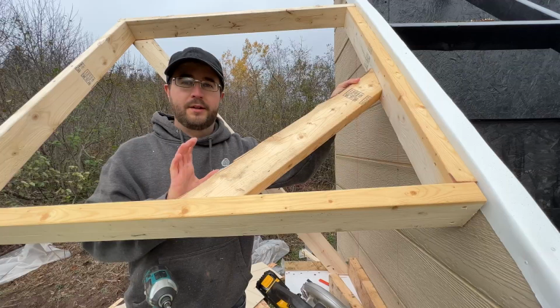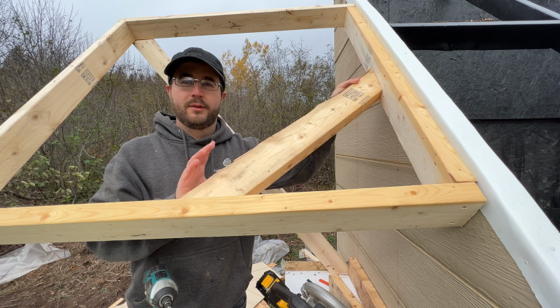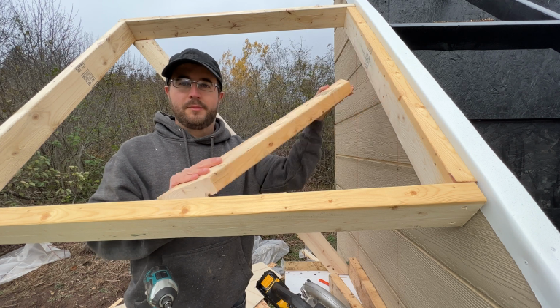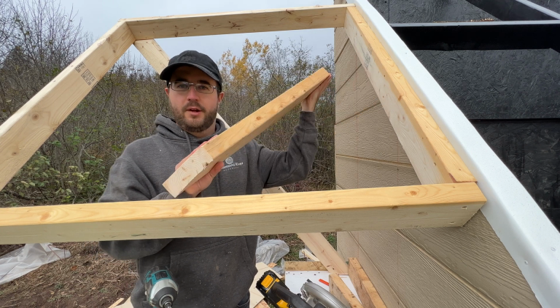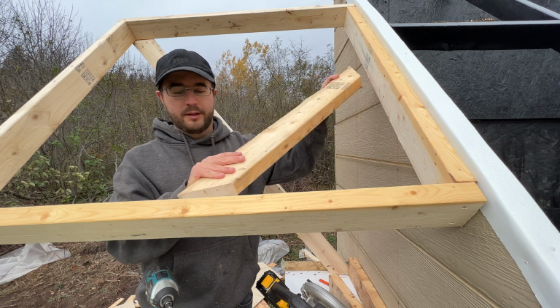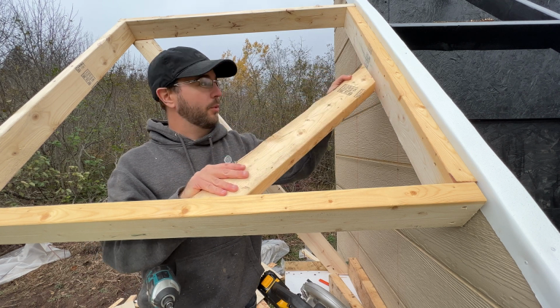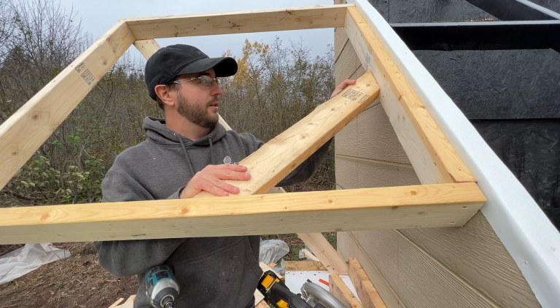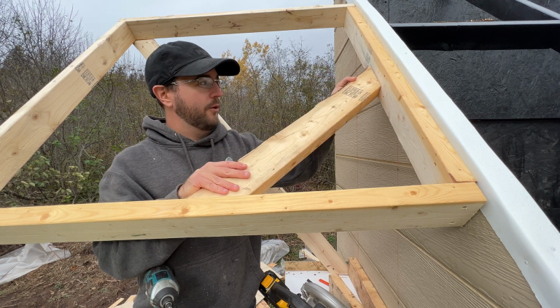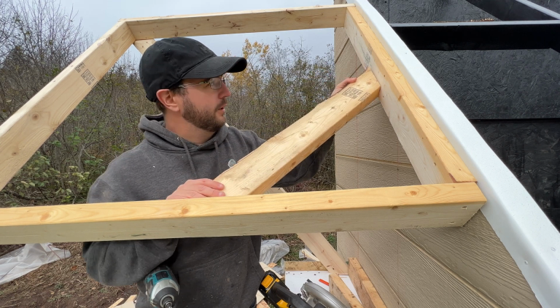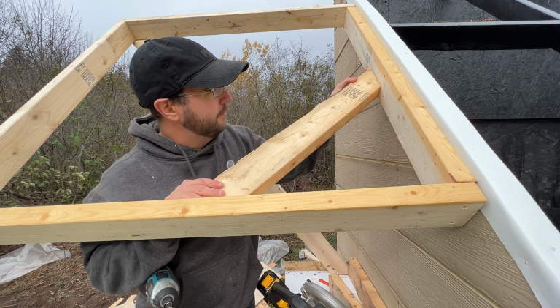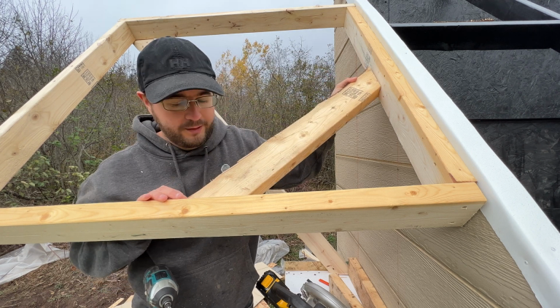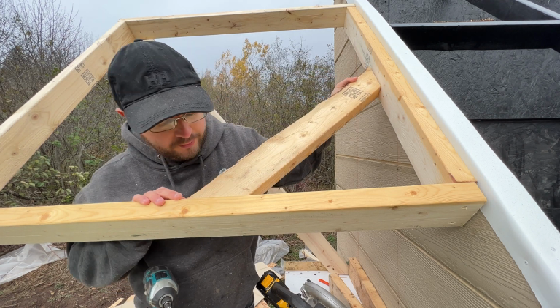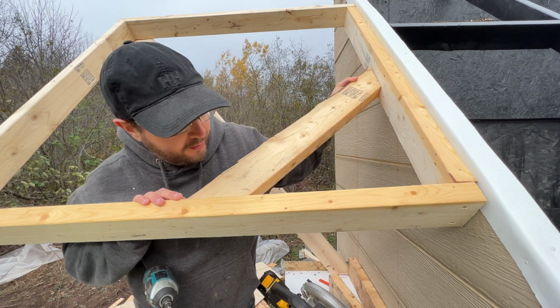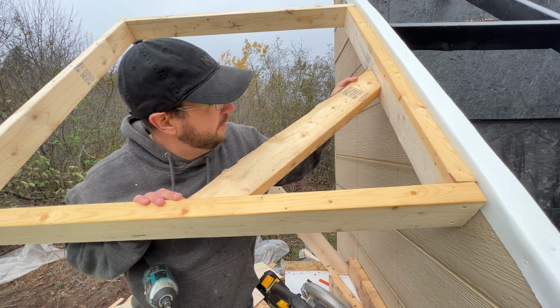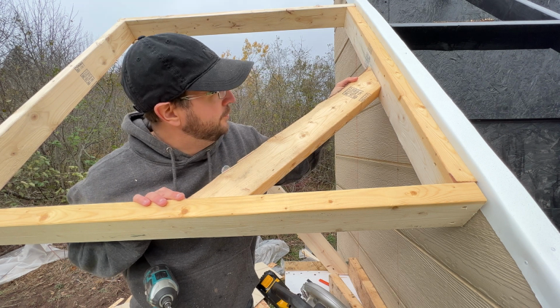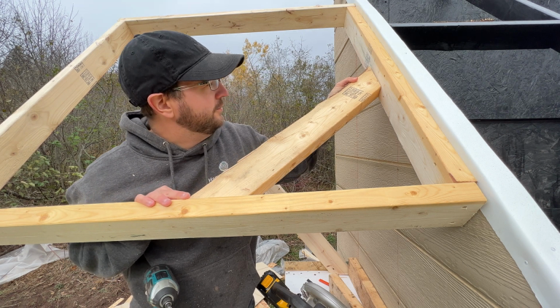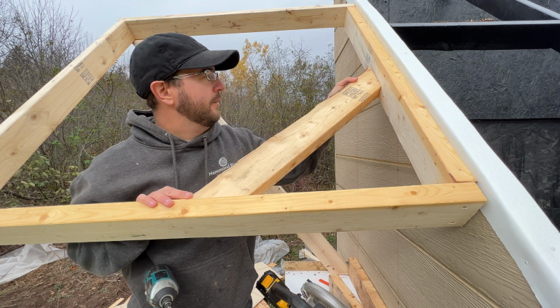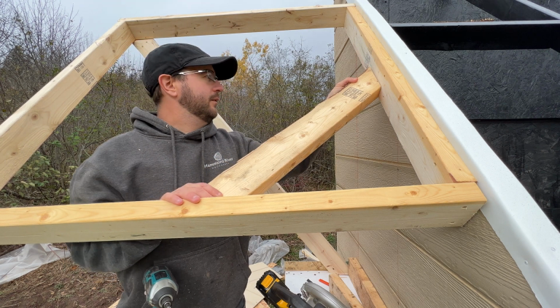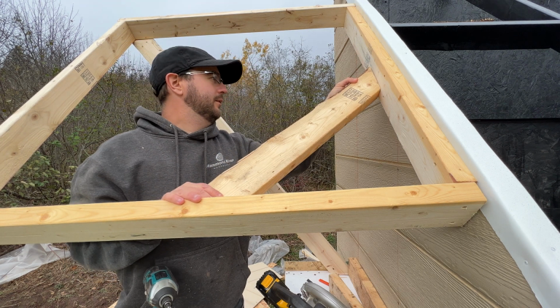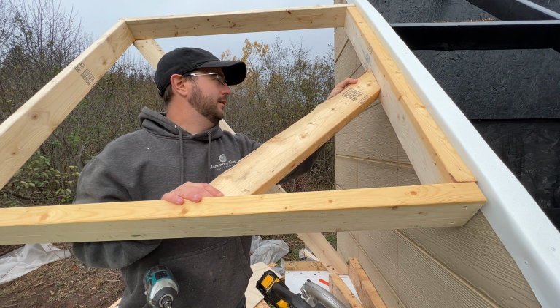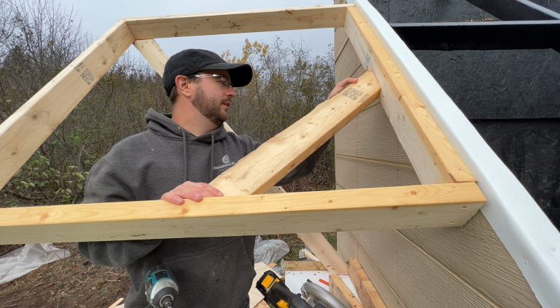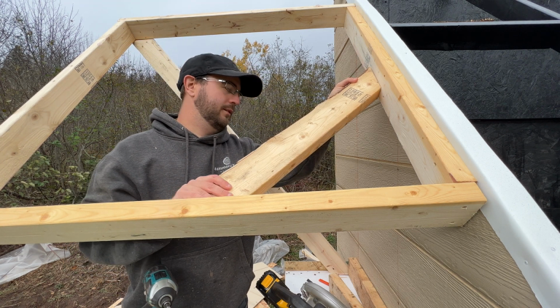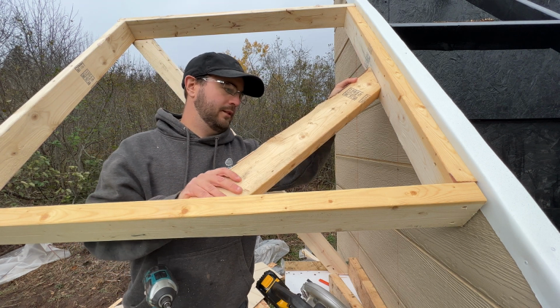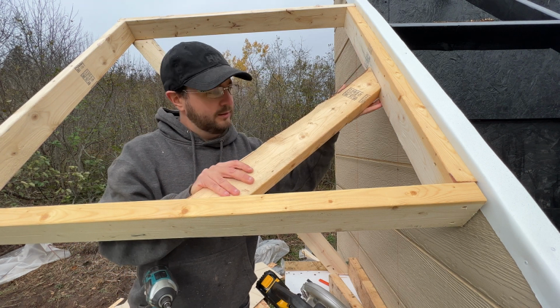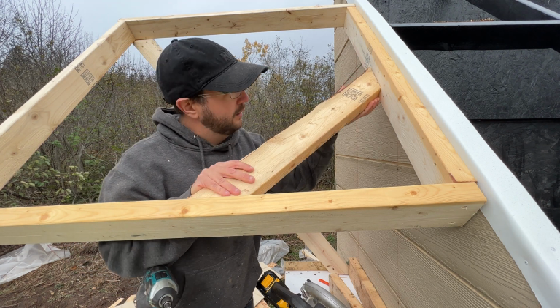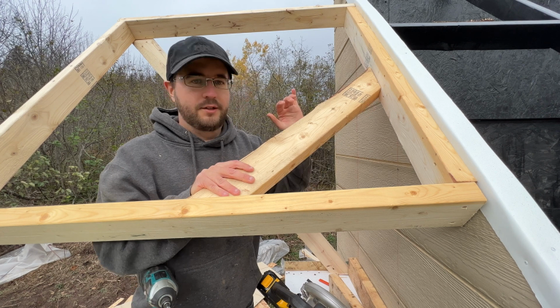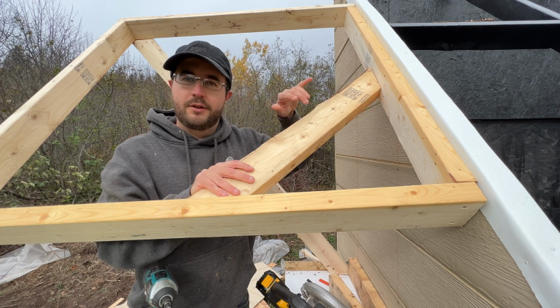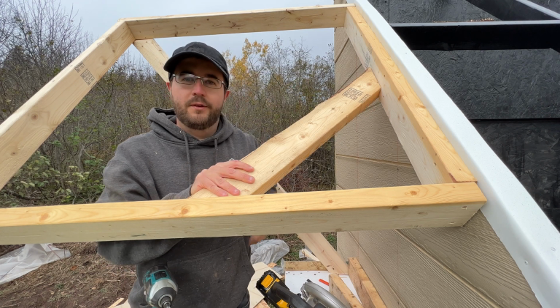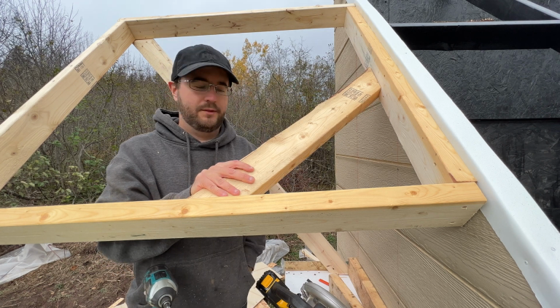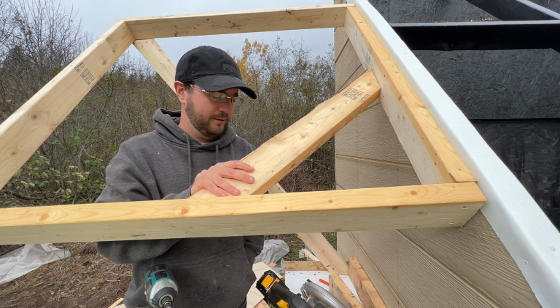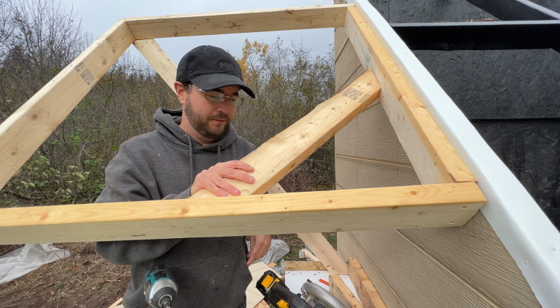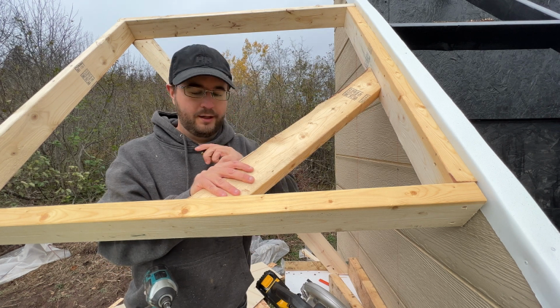I'm just going to go and put this bracing on to help with any racking we may have. I just cut two 45s freehand.